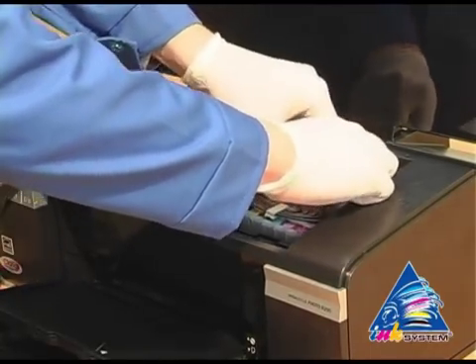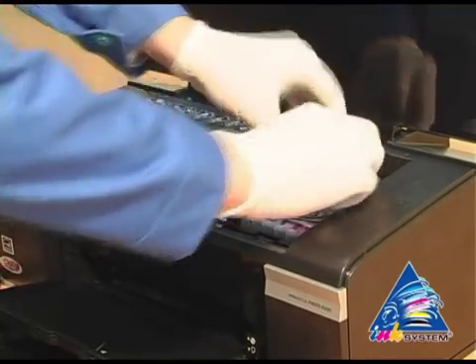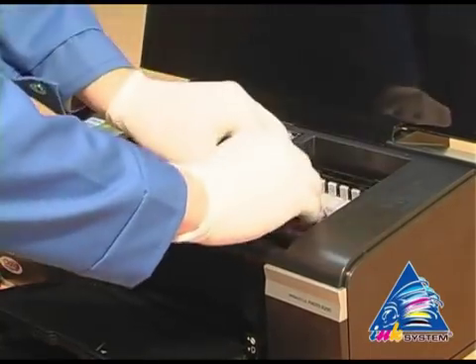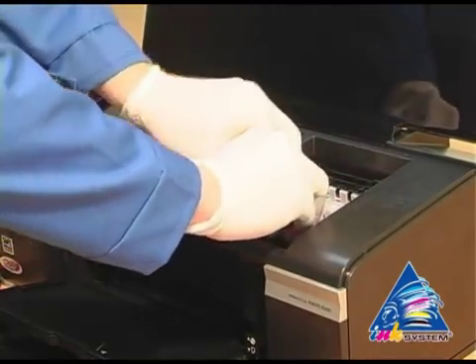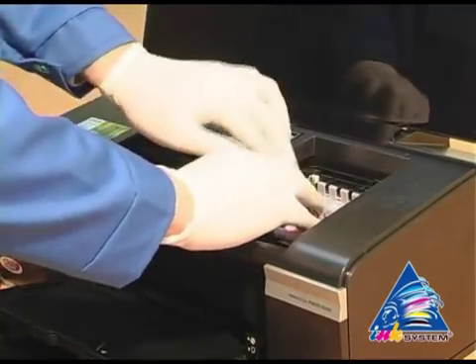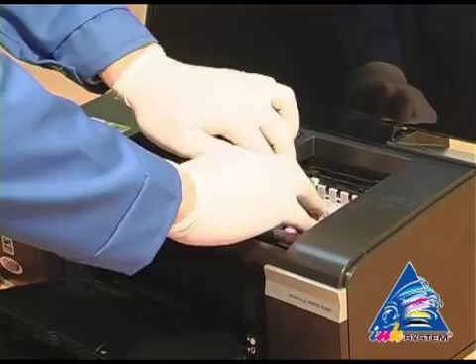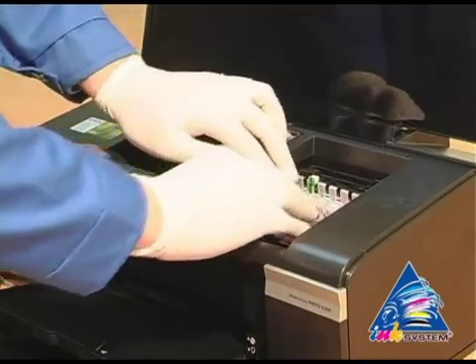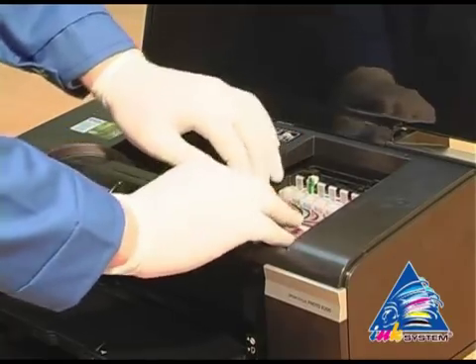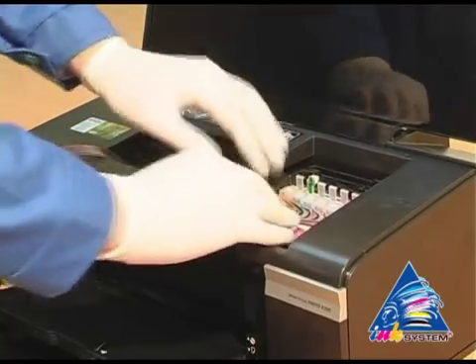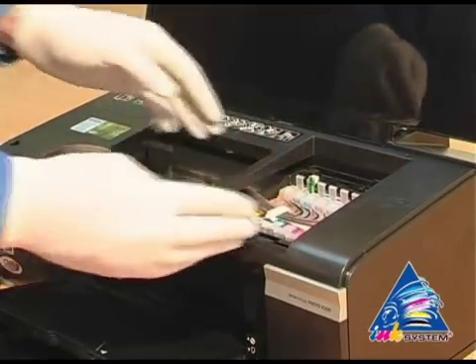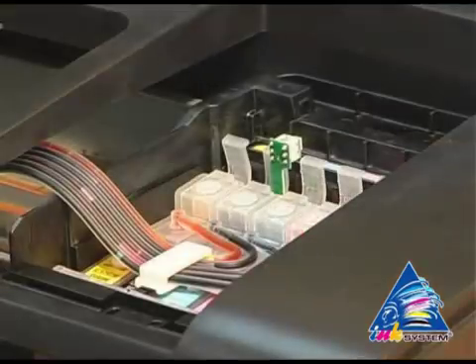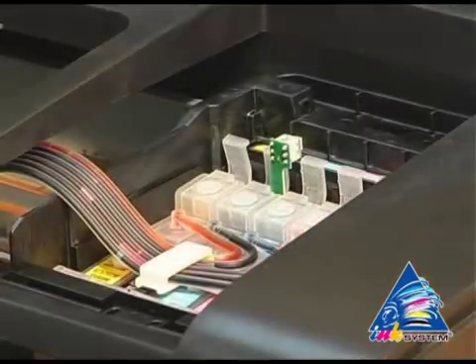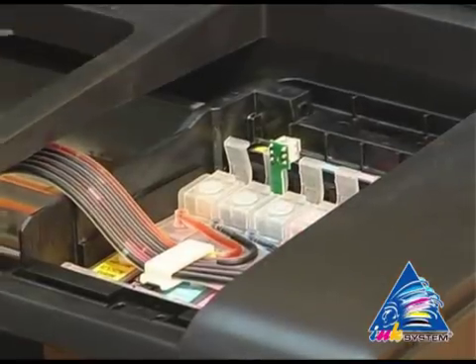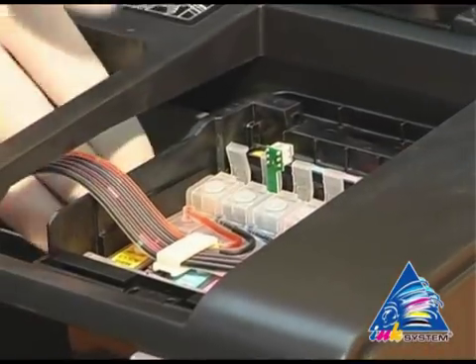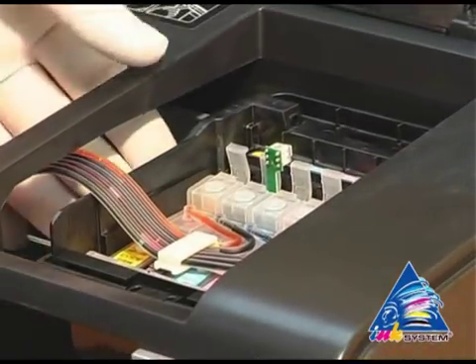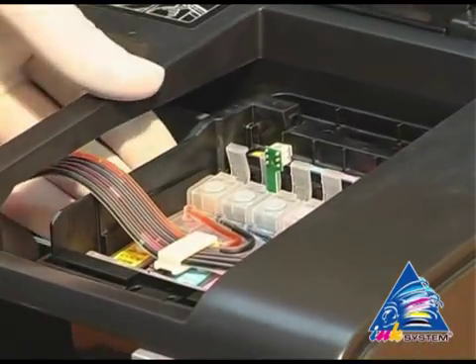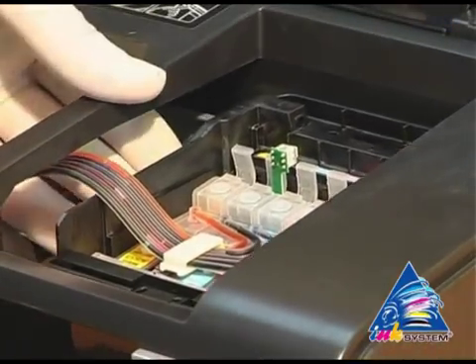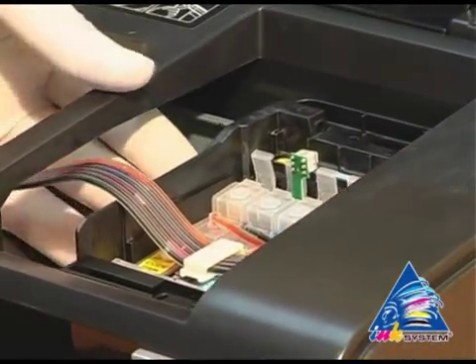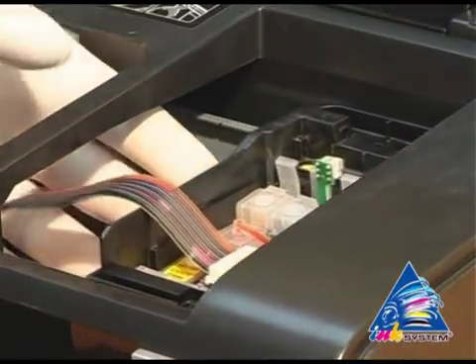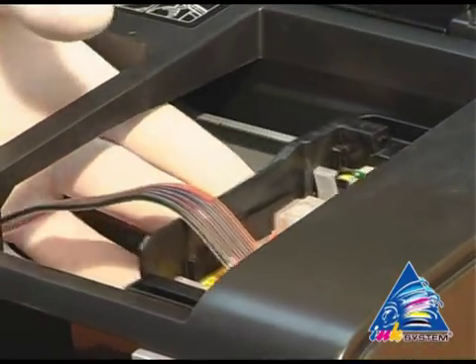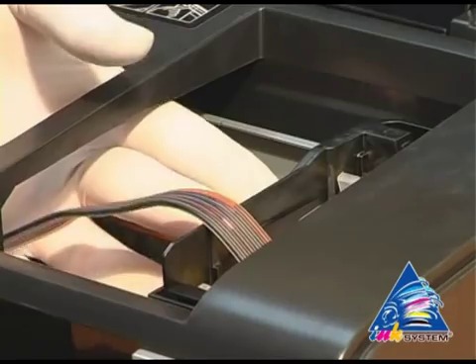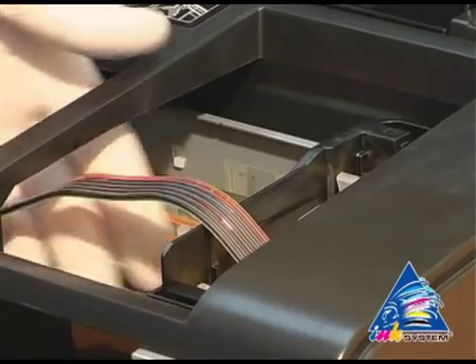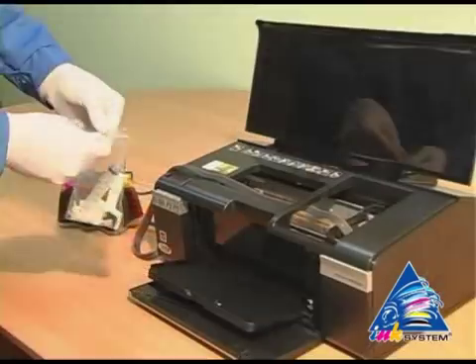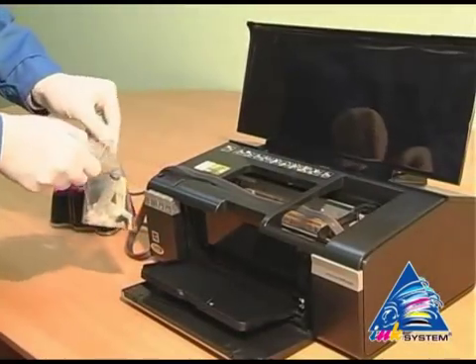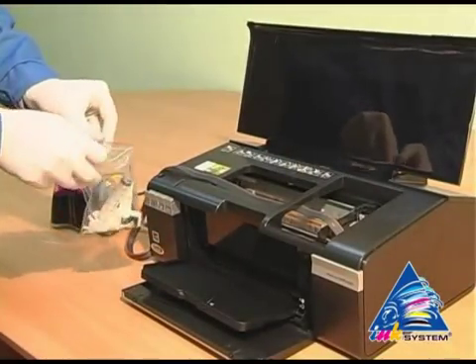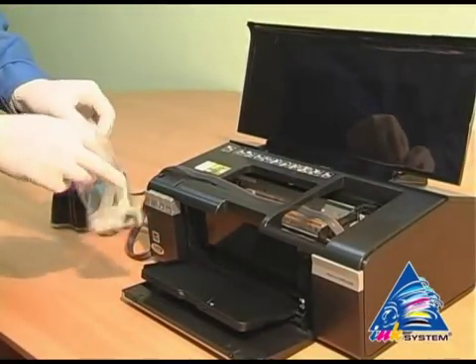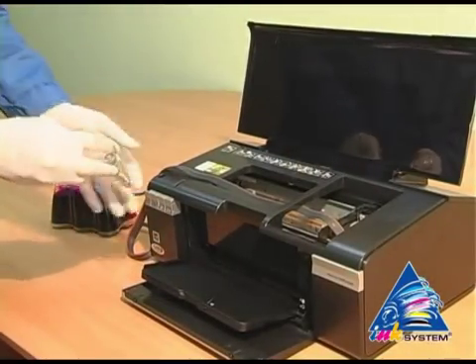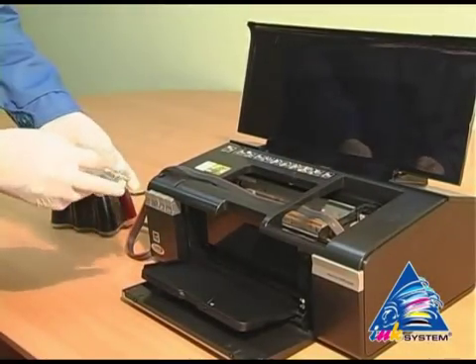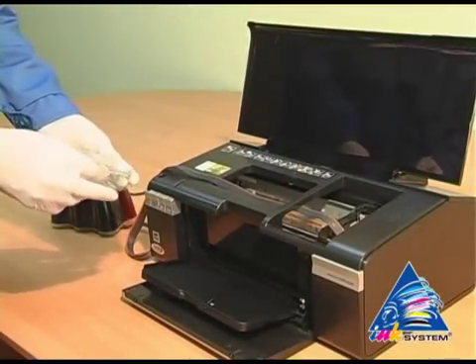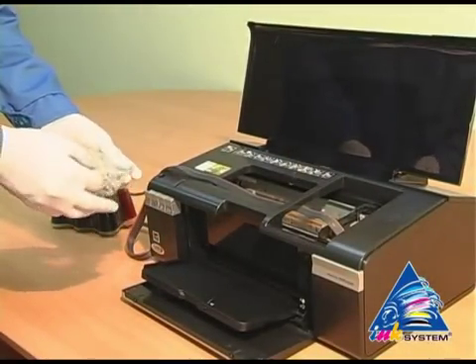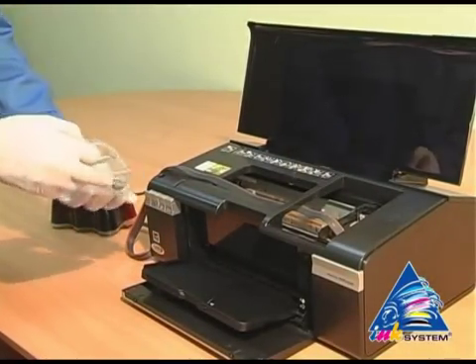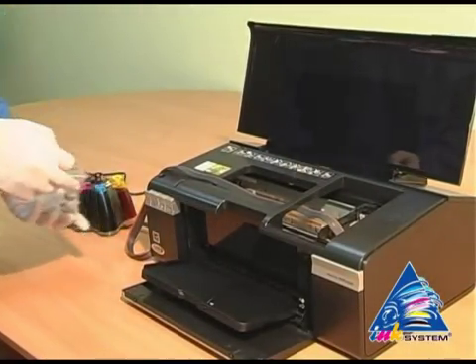Move the cartridges until you hear a click. Move the carriage to the extreme left position. Take the fastener from the installation set.